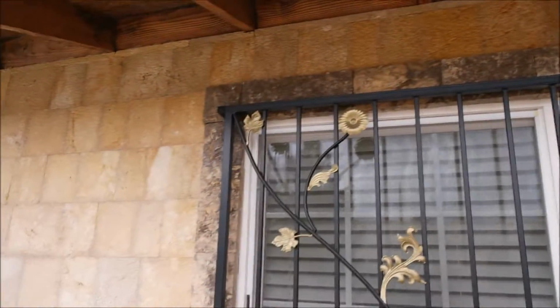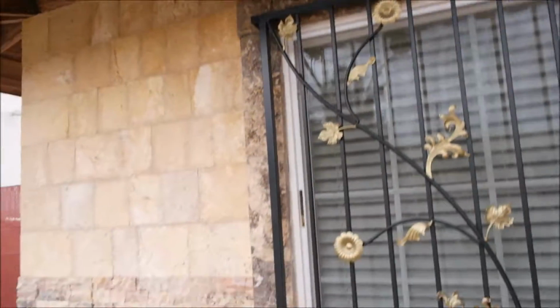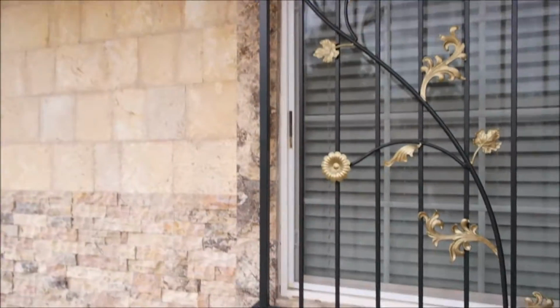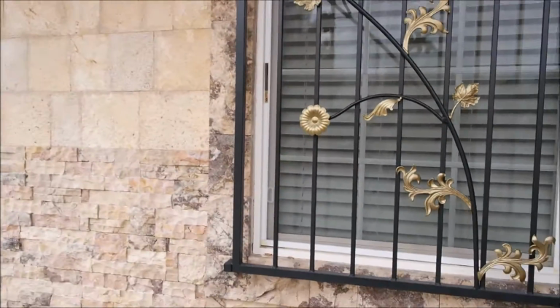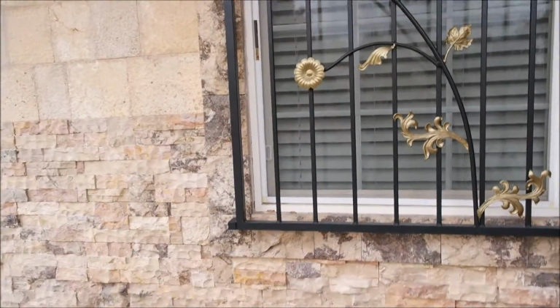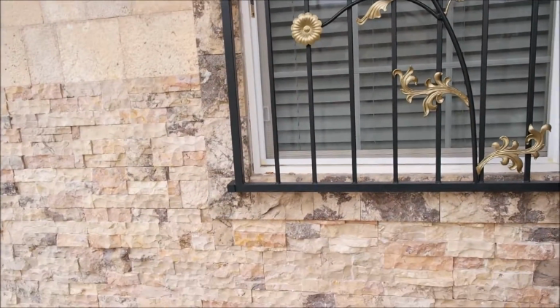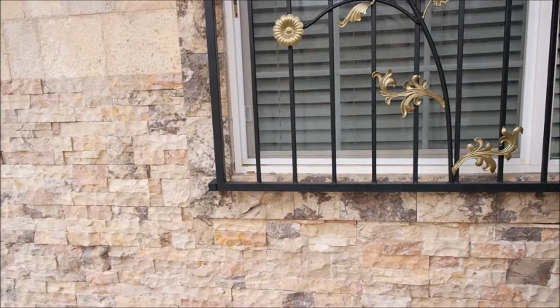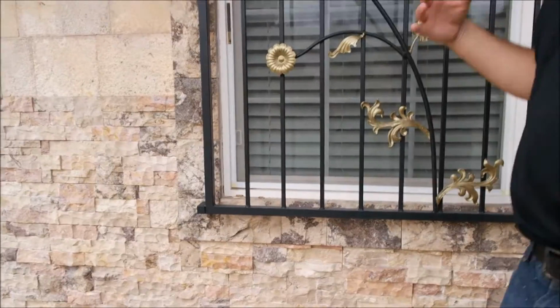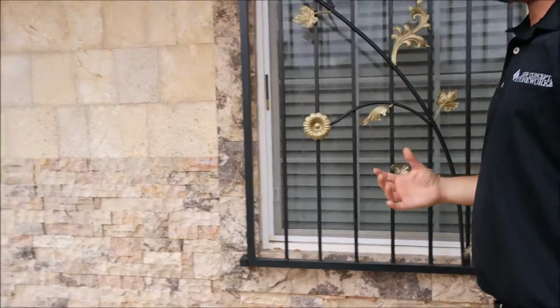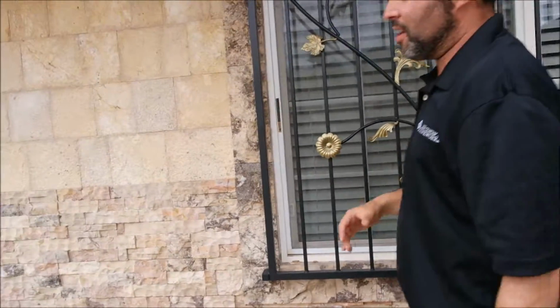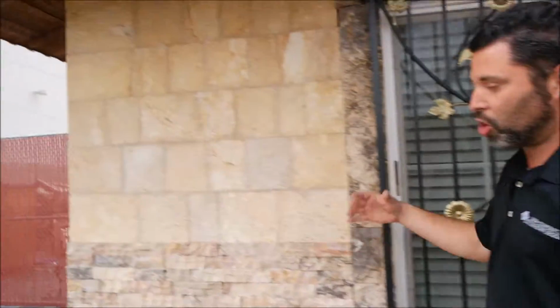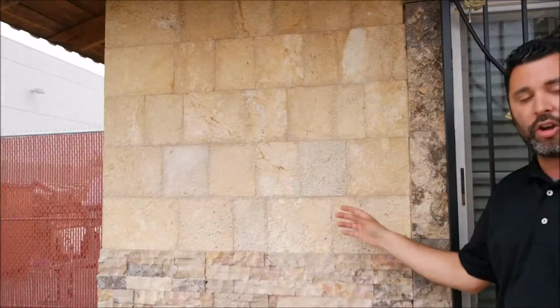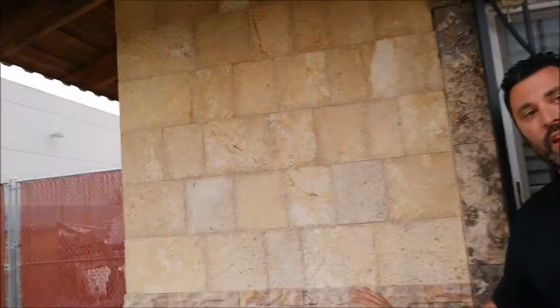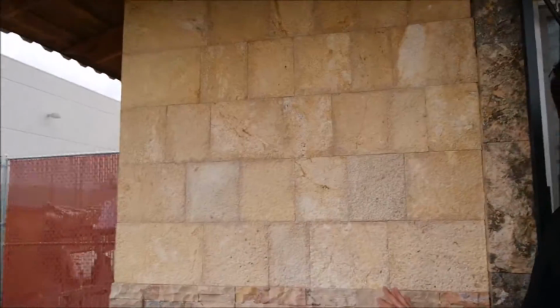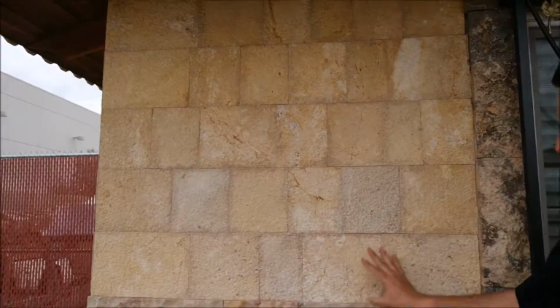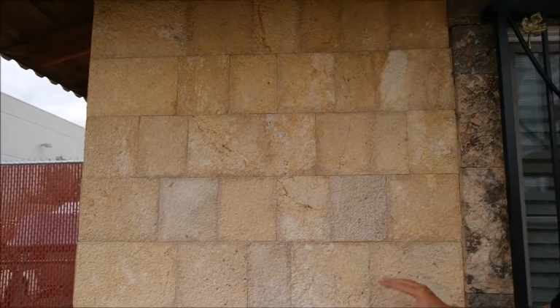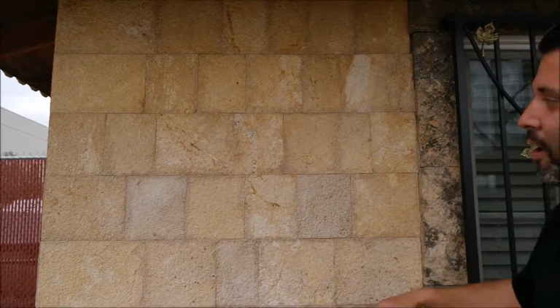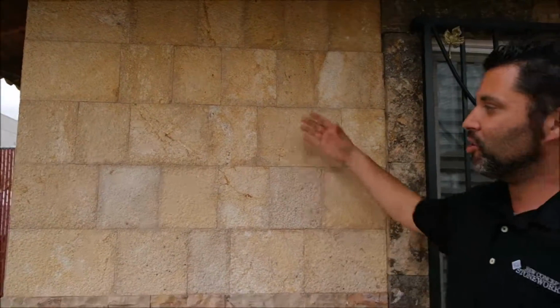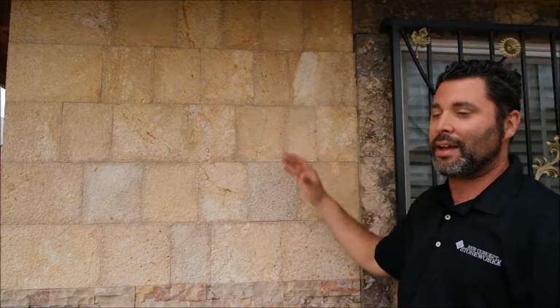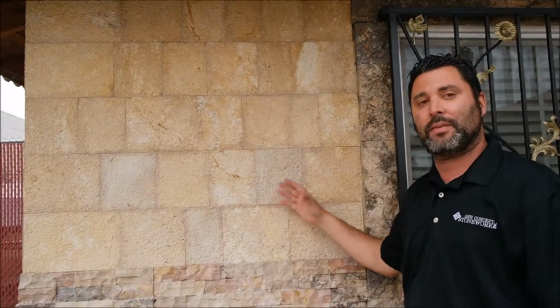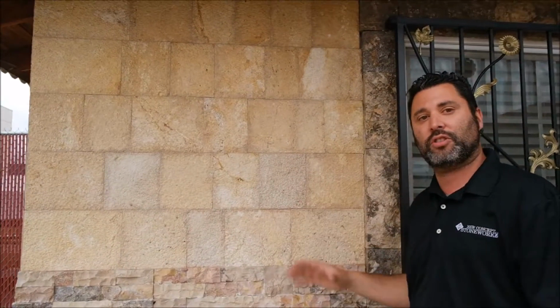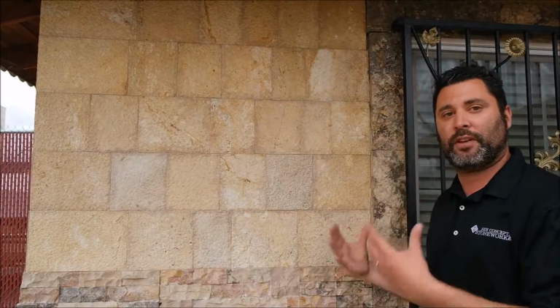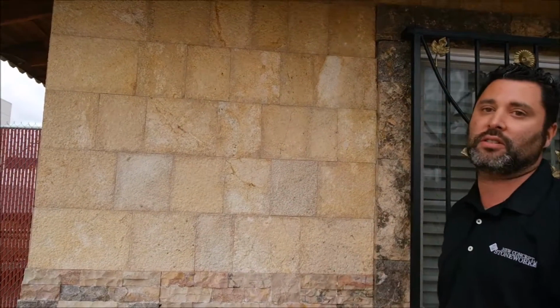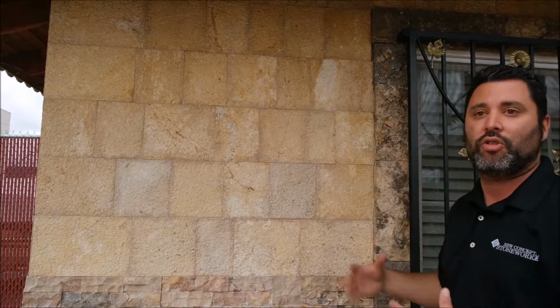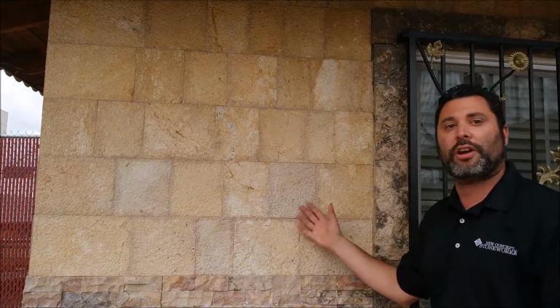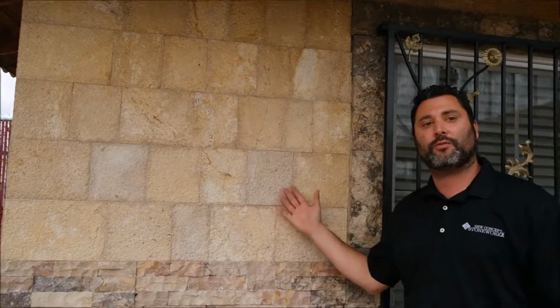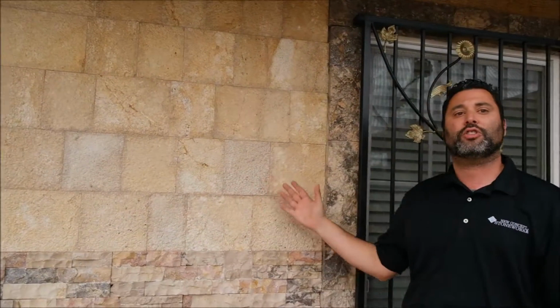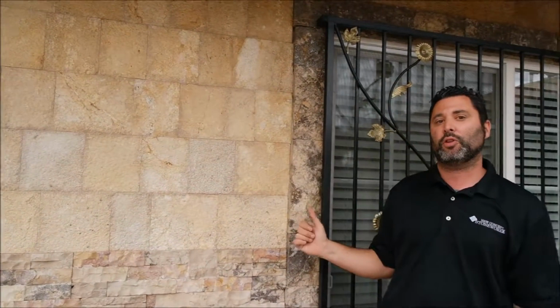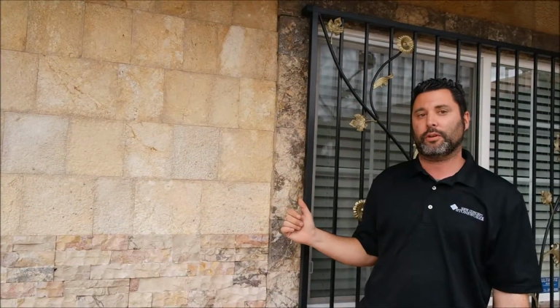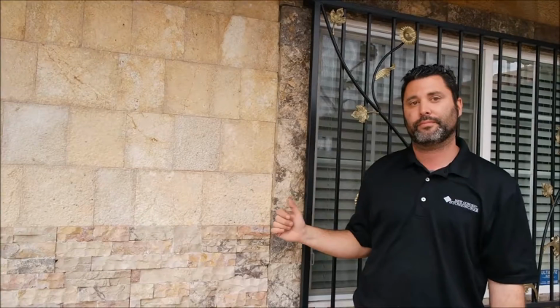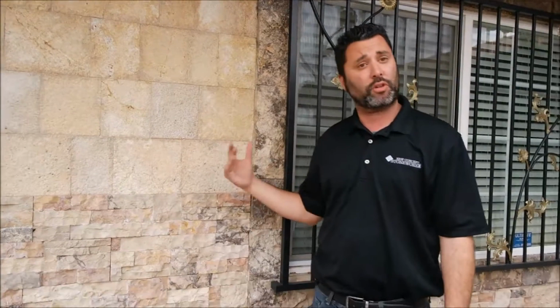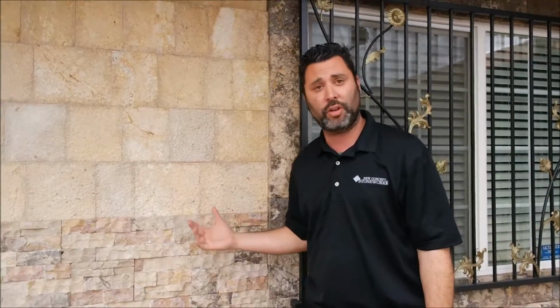So this is a great look and just great ideas, showing you how you can take our stone veneer and mix and match different finishes to create a different look — or something unique.